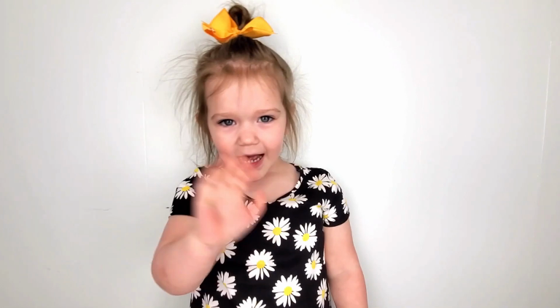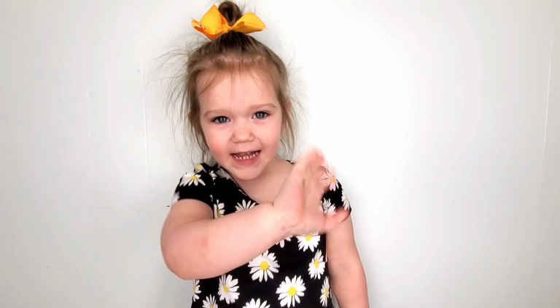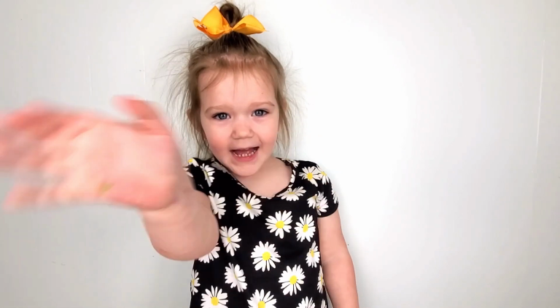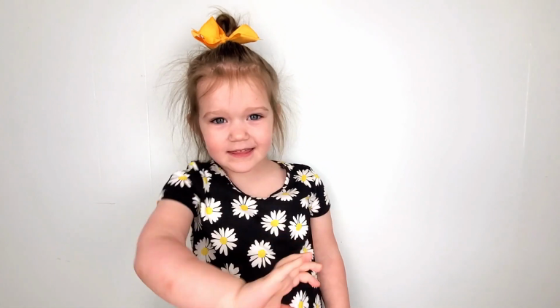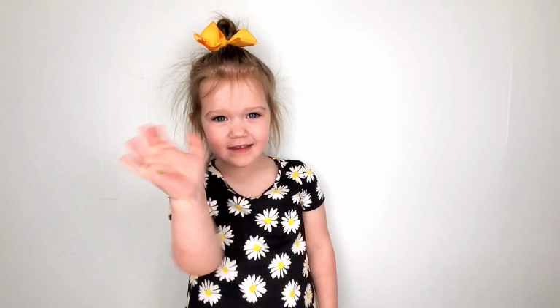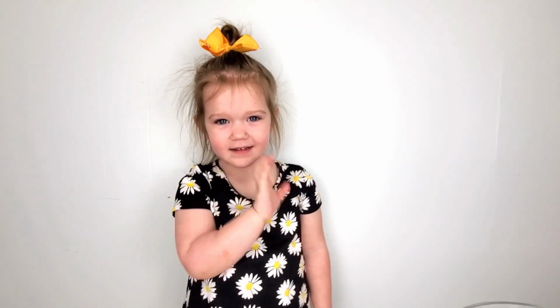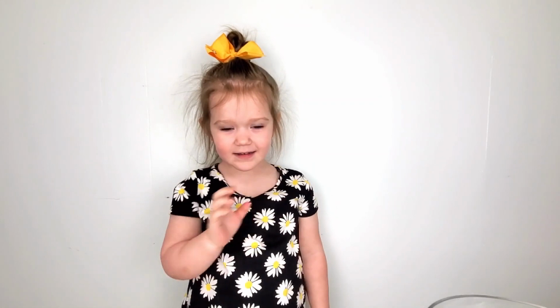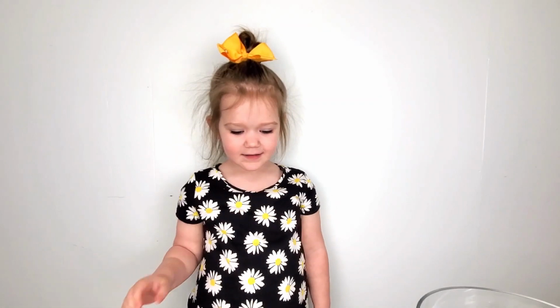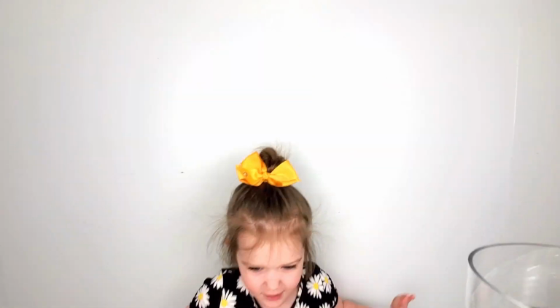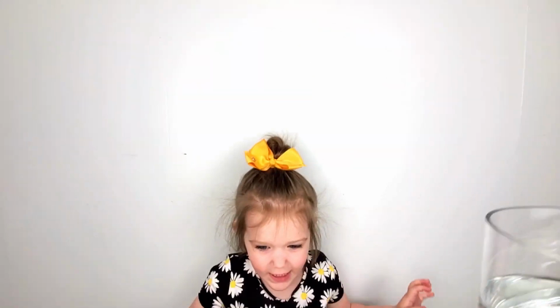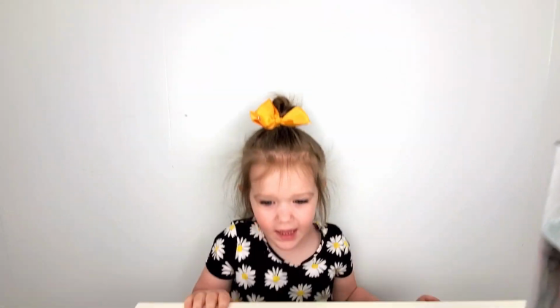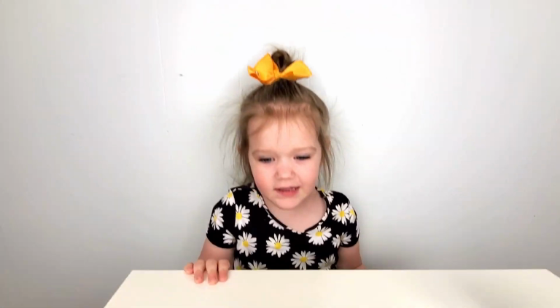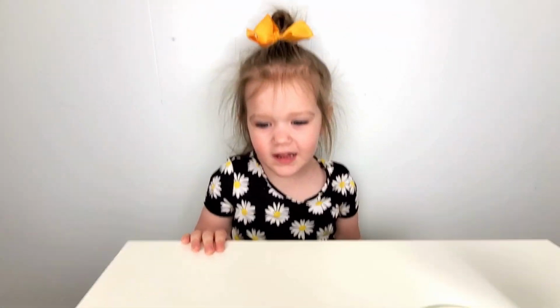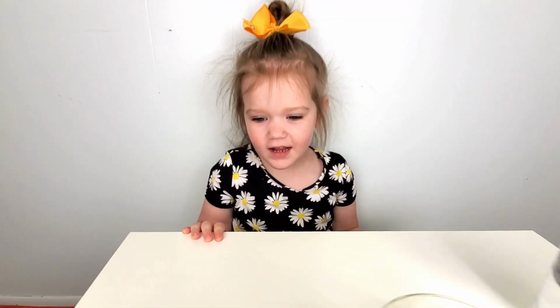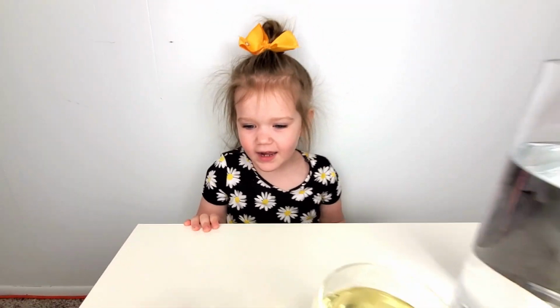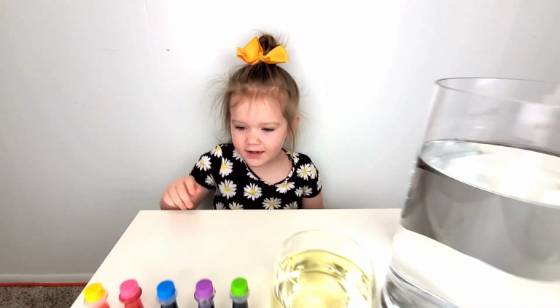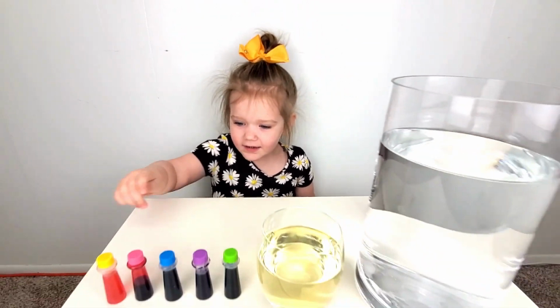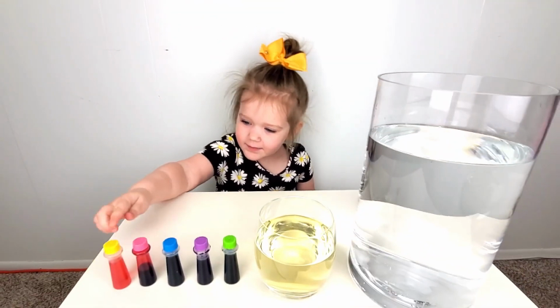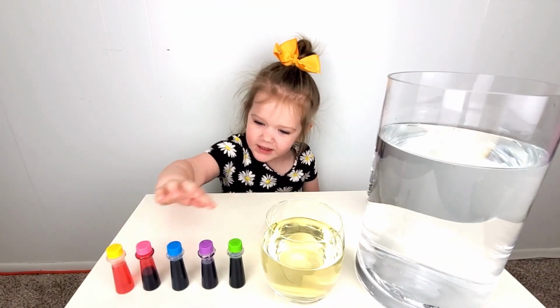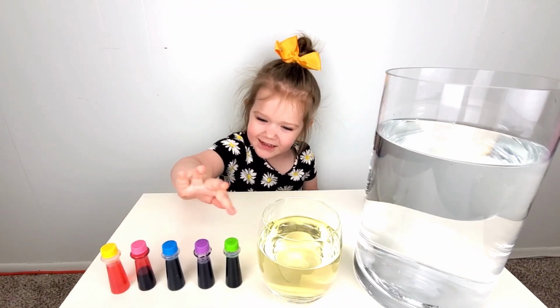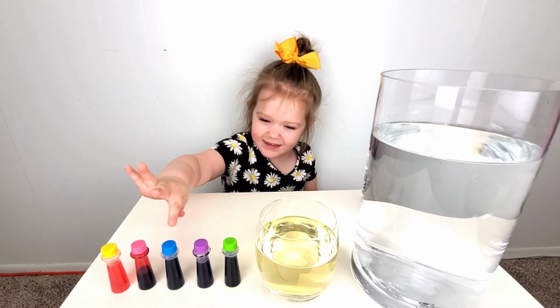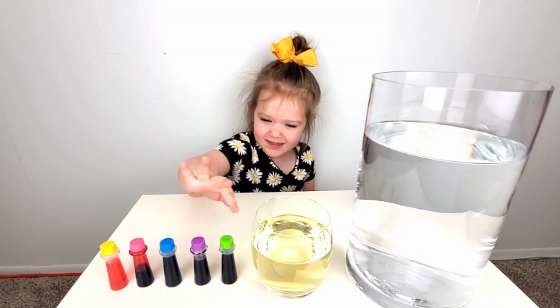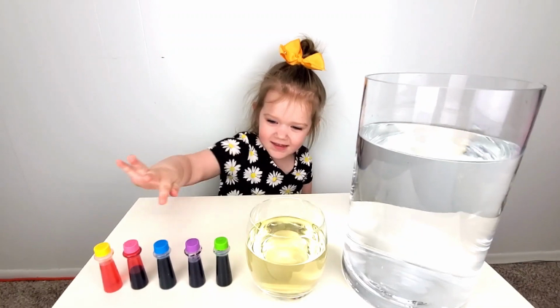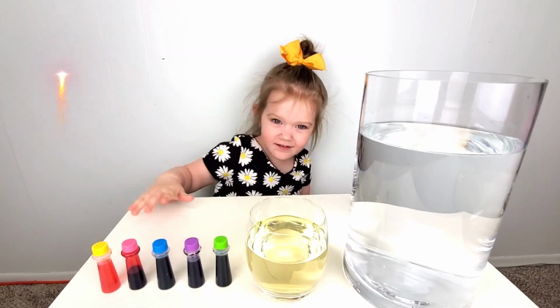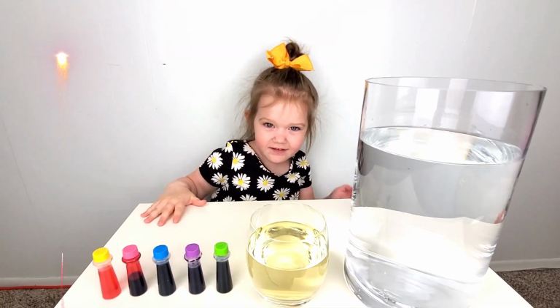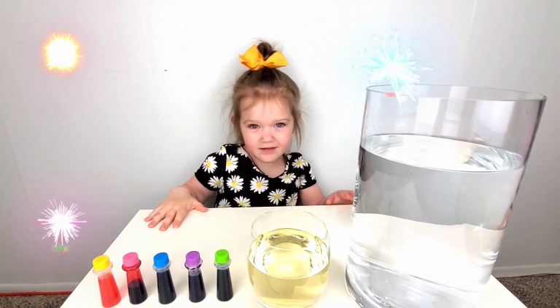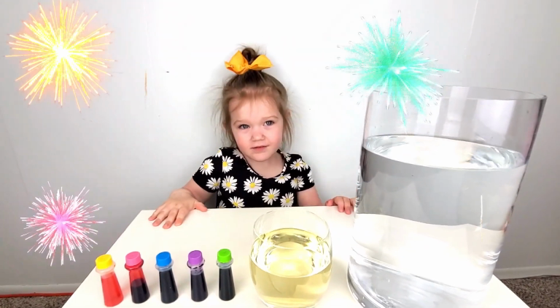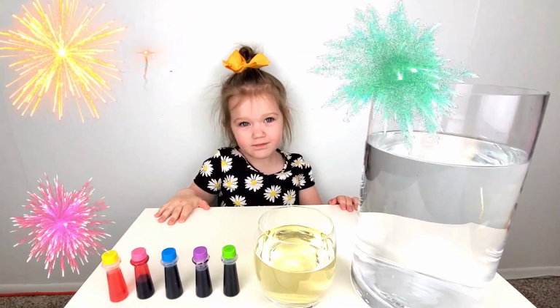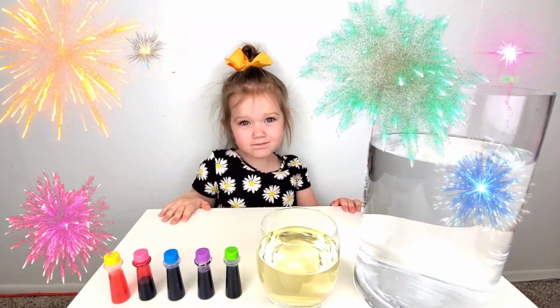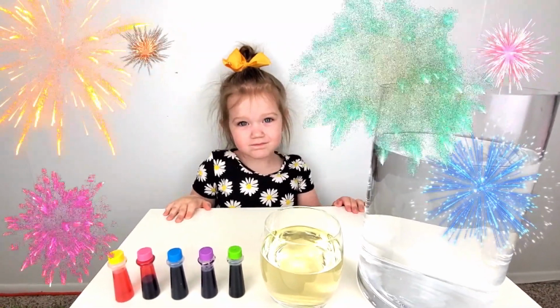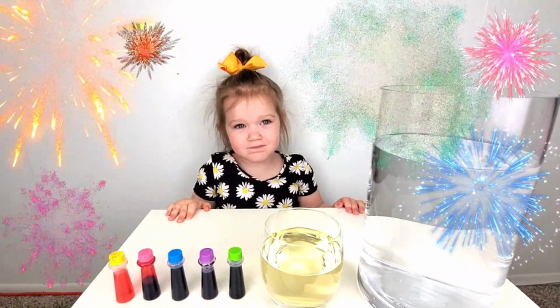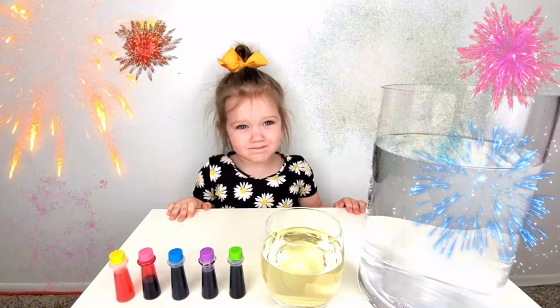Hi guys! Hi Susa! What are we doing today? We're going to do fireworks in a jar.